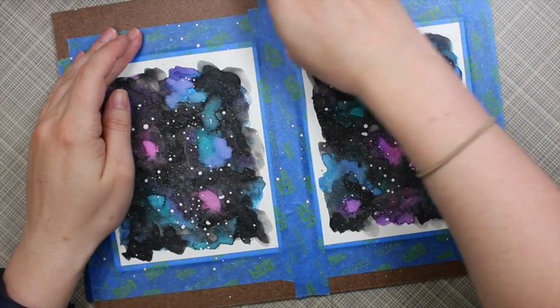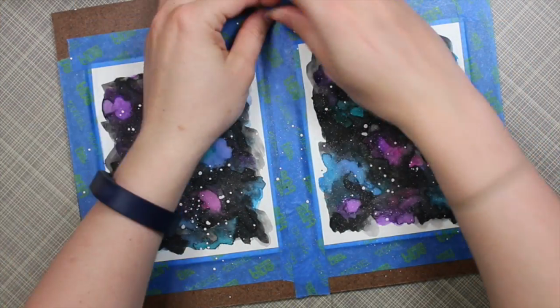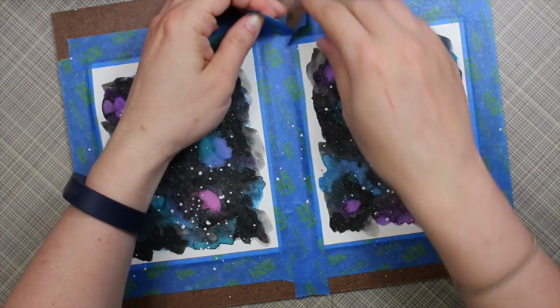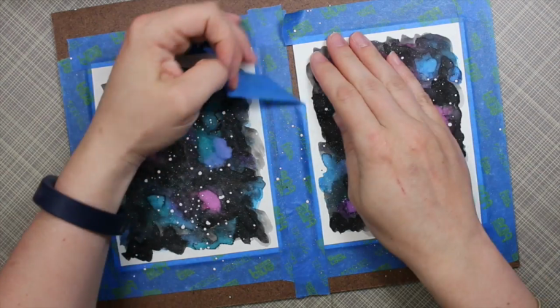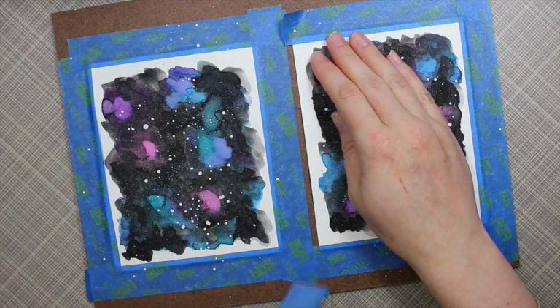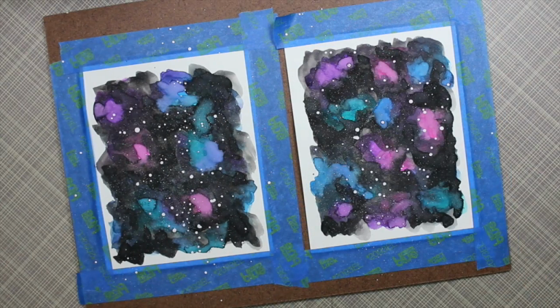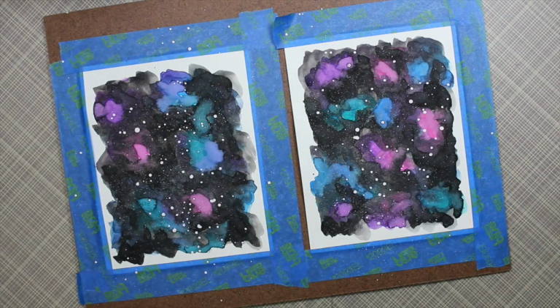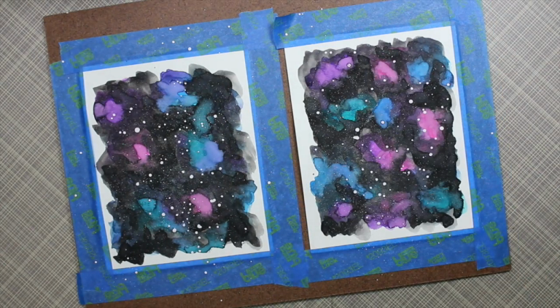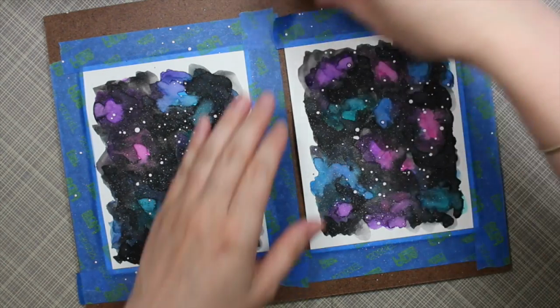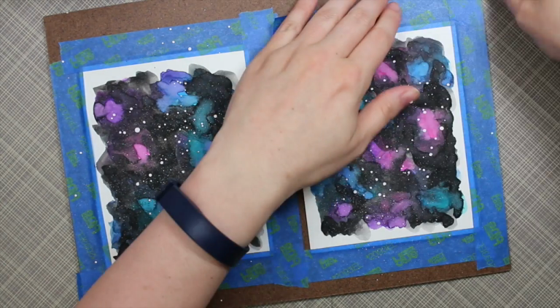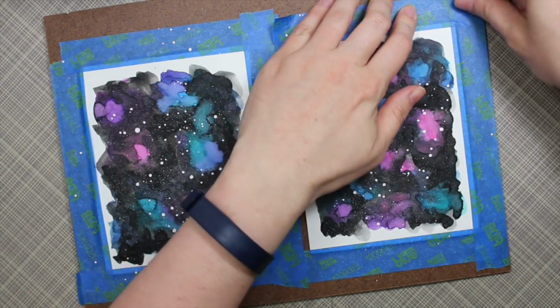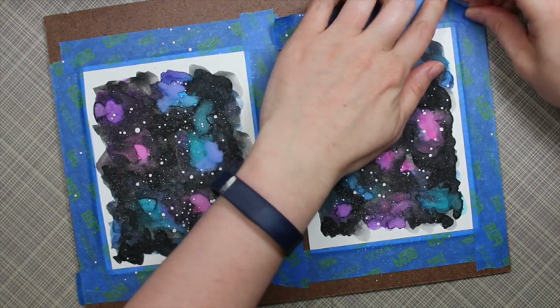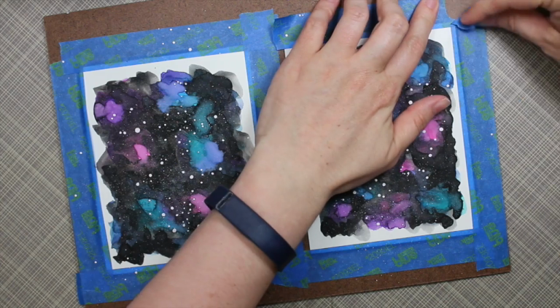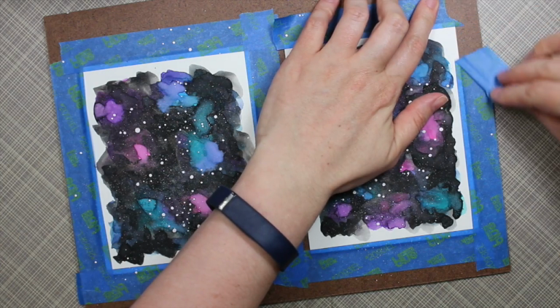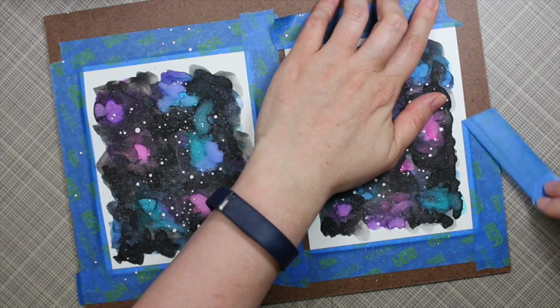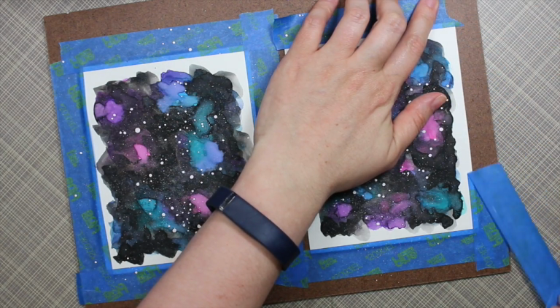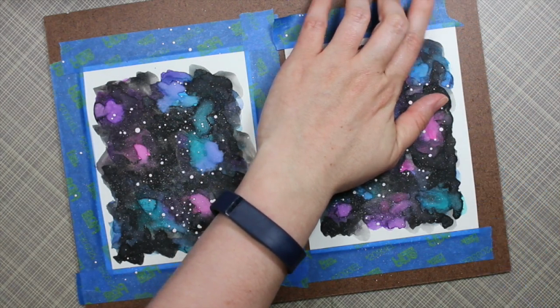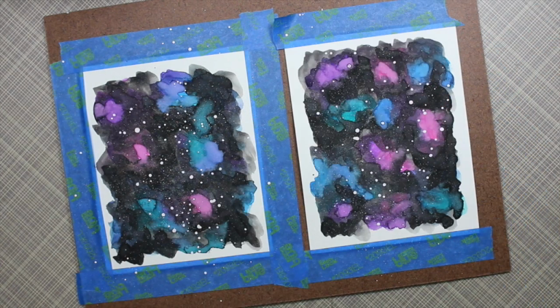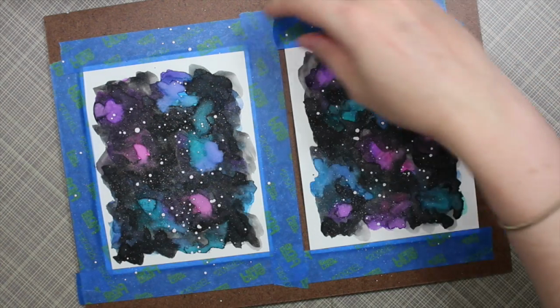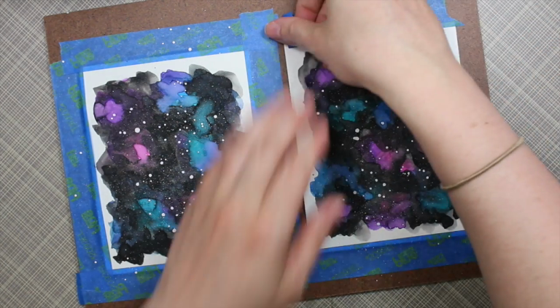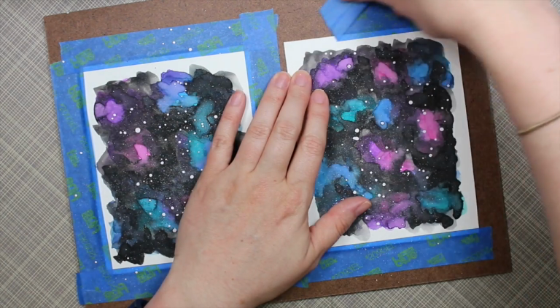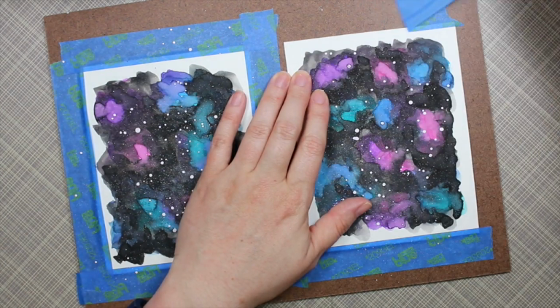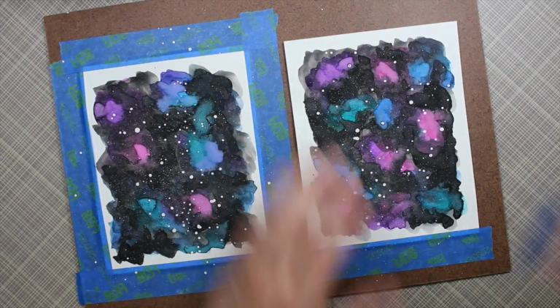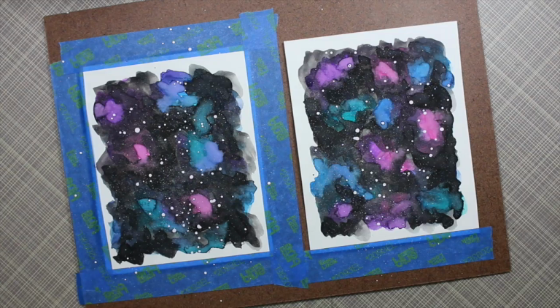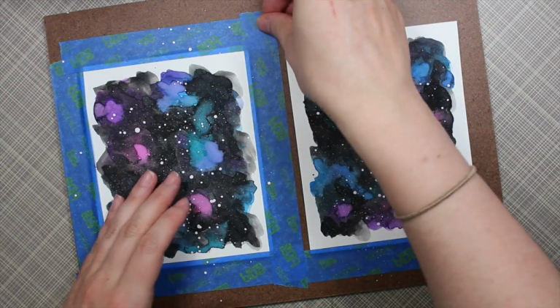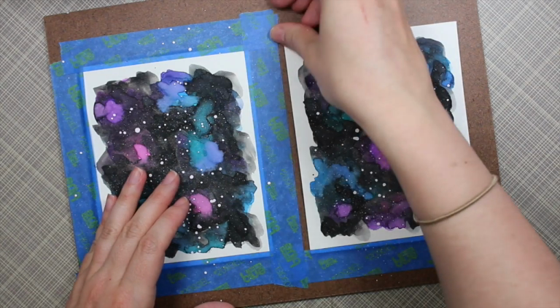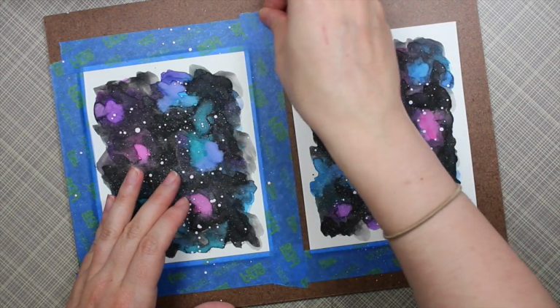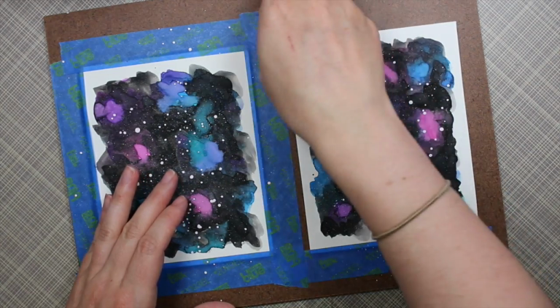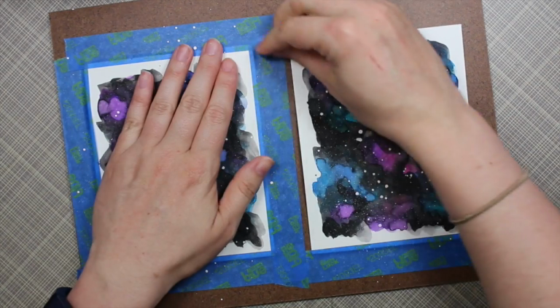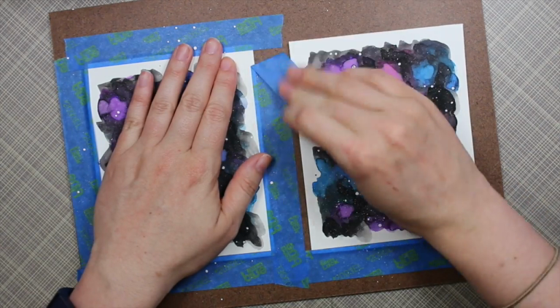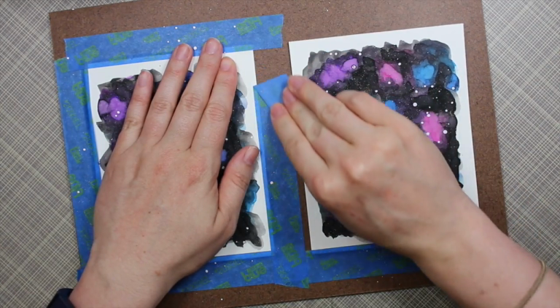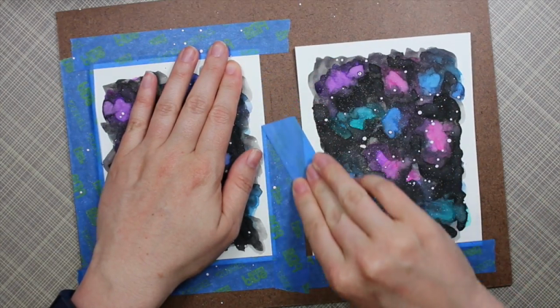When it was first done I still wasn't a big fan of it, but I left it to dry and came back to it later in the day and thought, 'Actually, I can work with this. I'm okay with it.' Not bad for a first attempt, but I'm definitely going to have to play around with it some more.